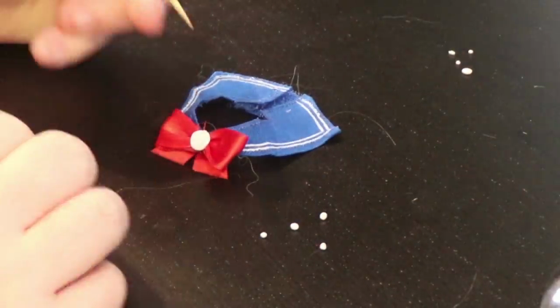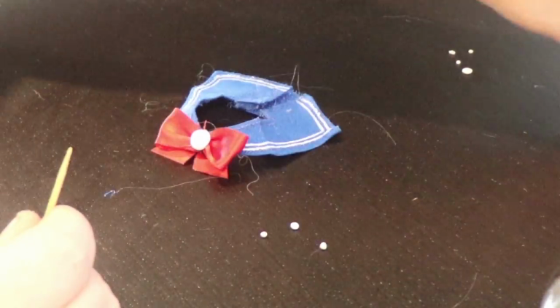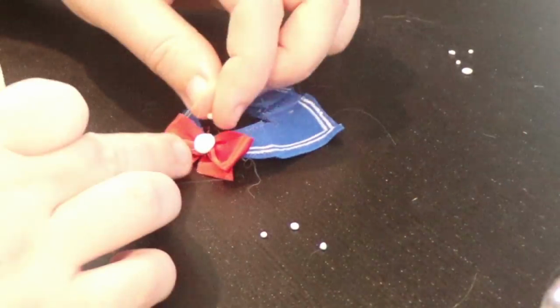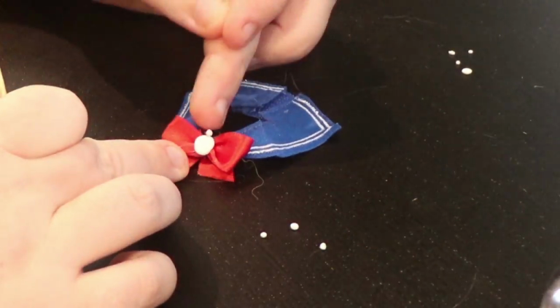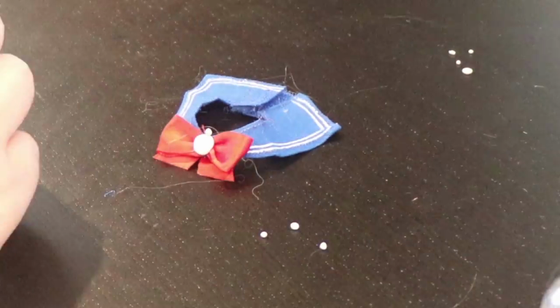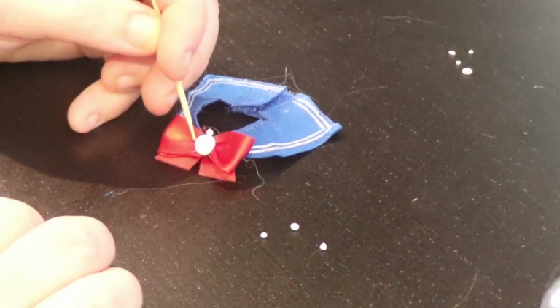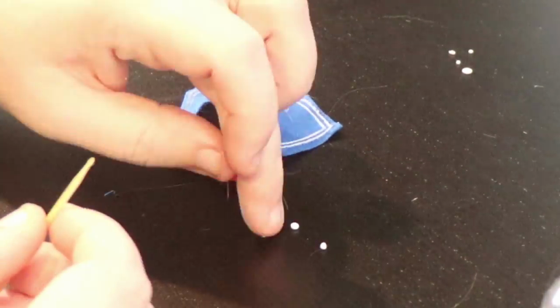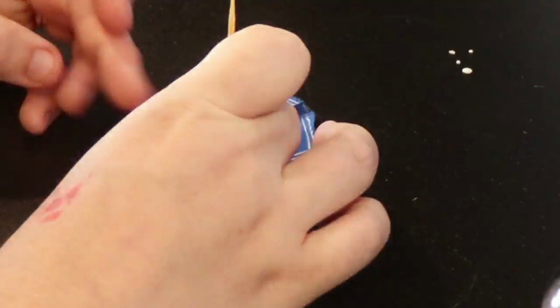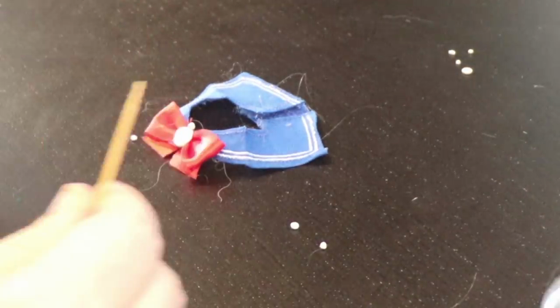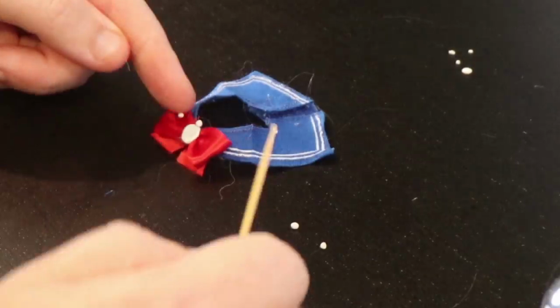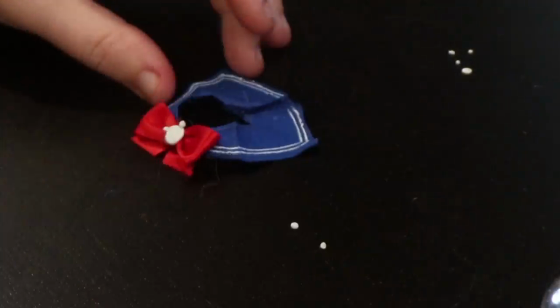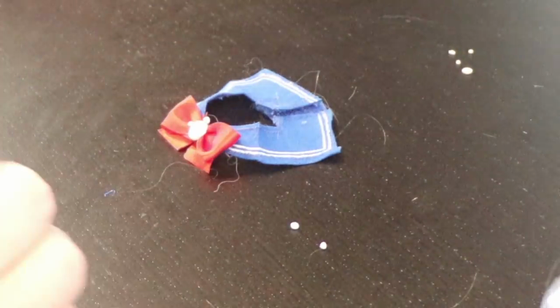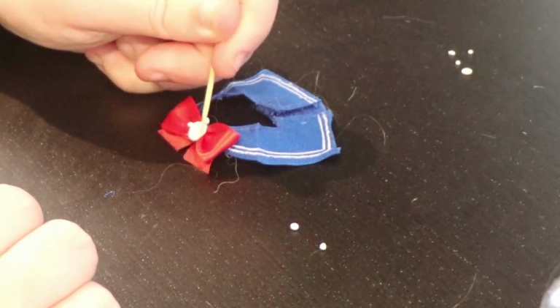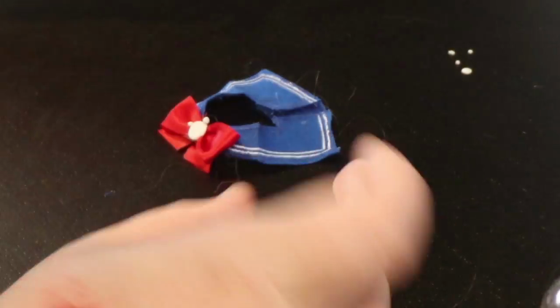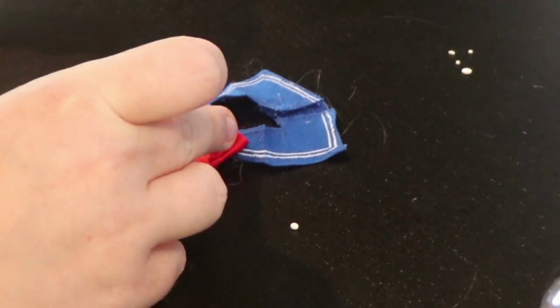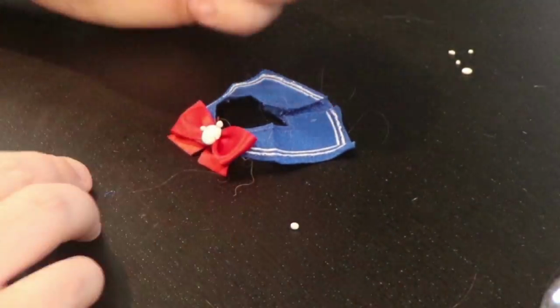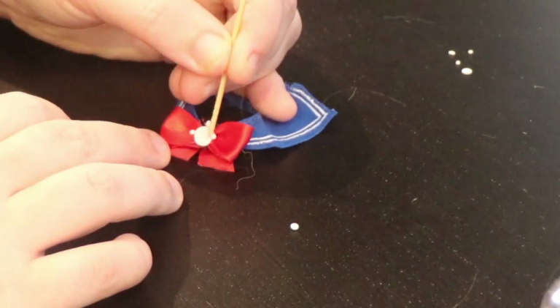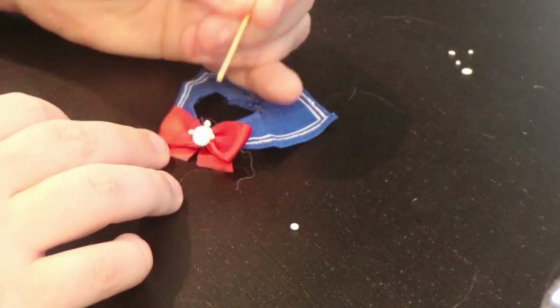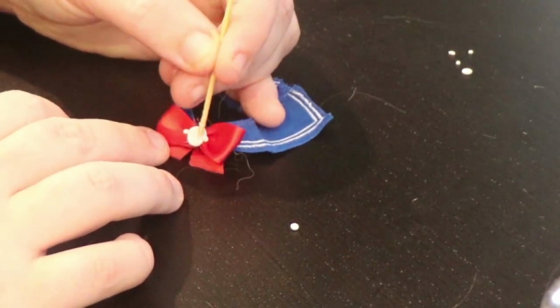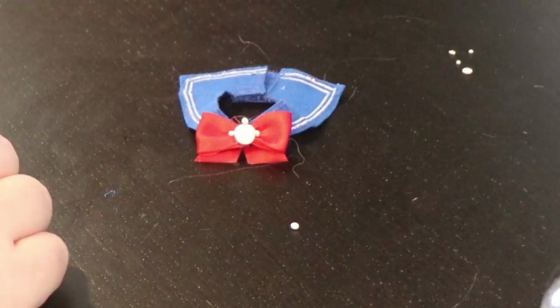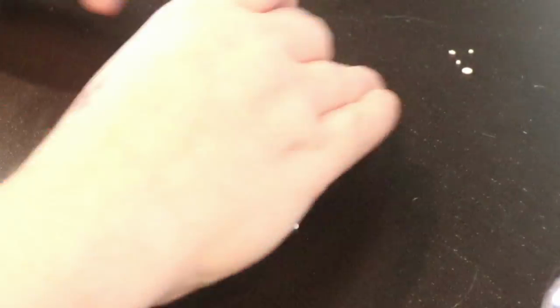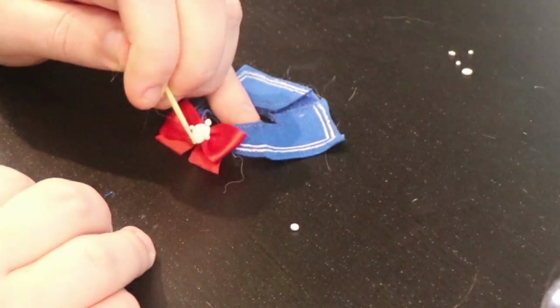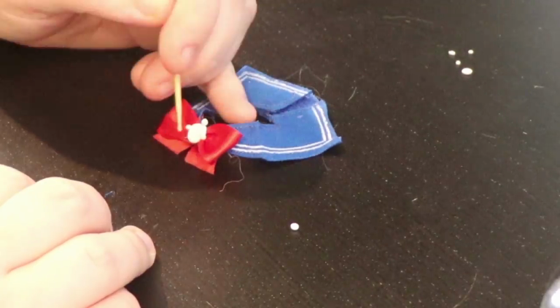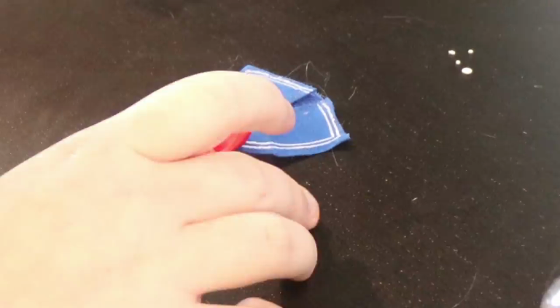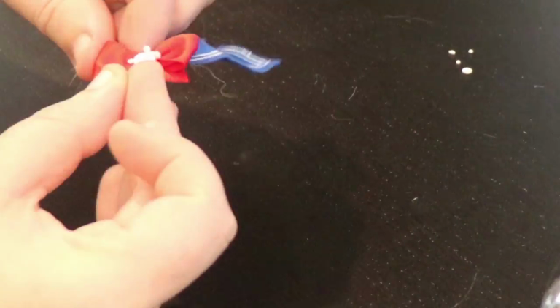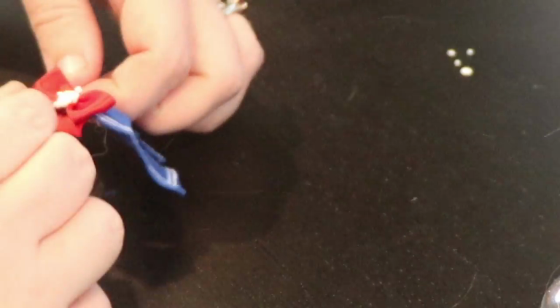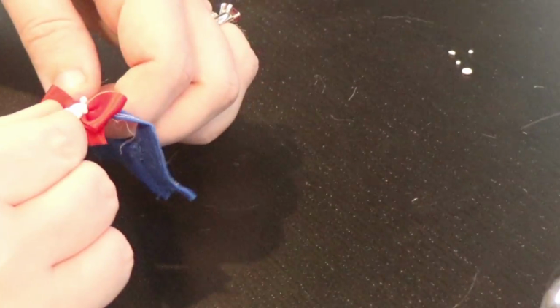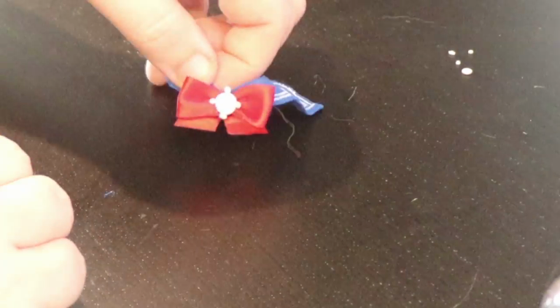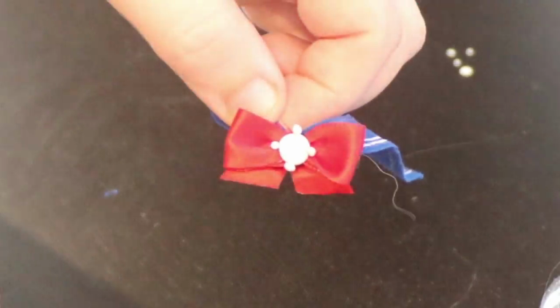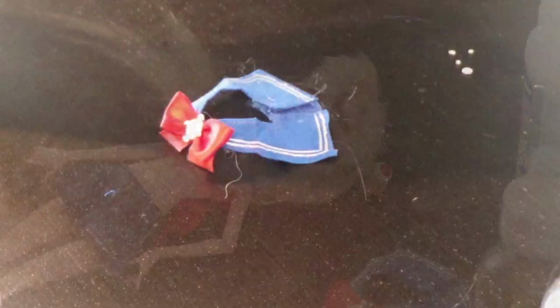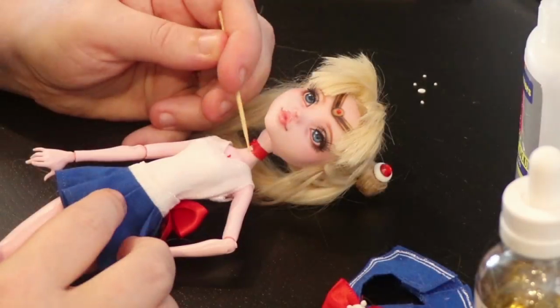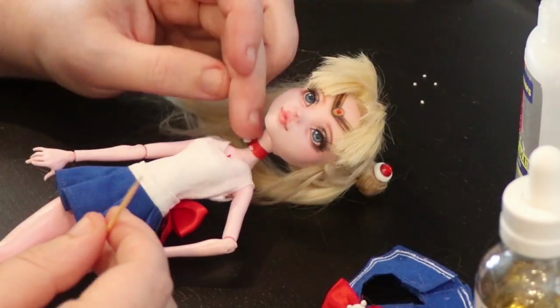Alright, it looks good. I used white acrylic paint to paint the stripes, and for the gem on the bow, it's just more epoxy clay. I attach four smaller clay balls with super glue, and then I do the same for her choker.